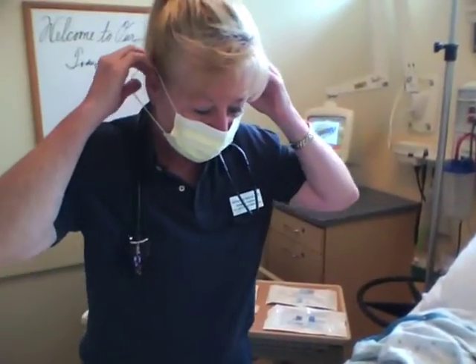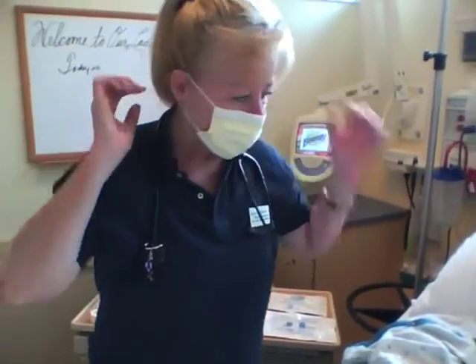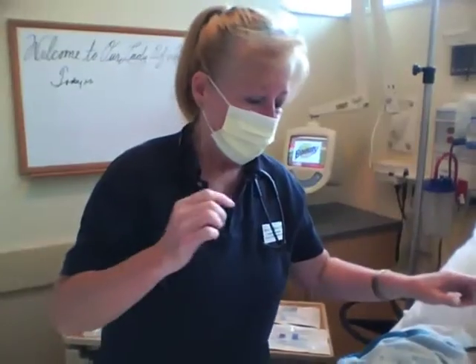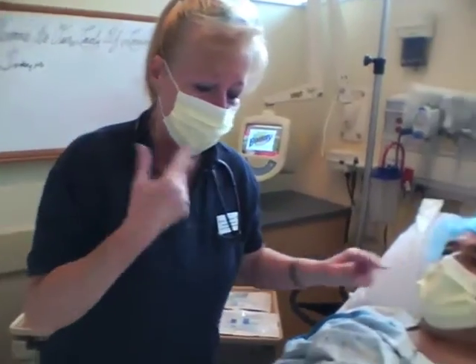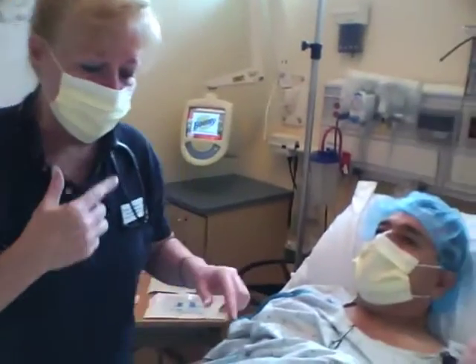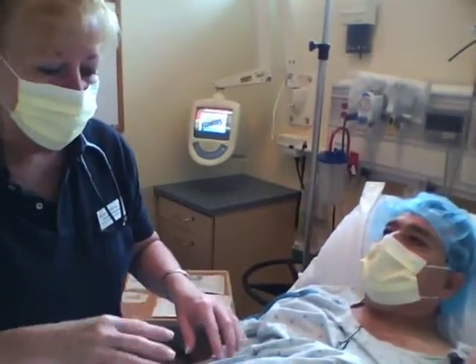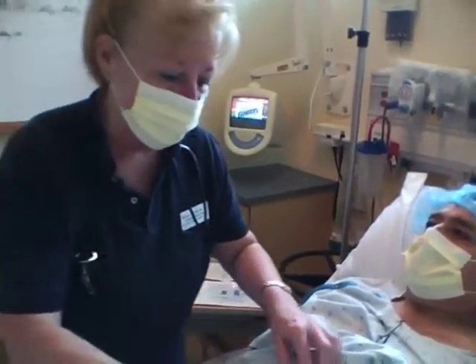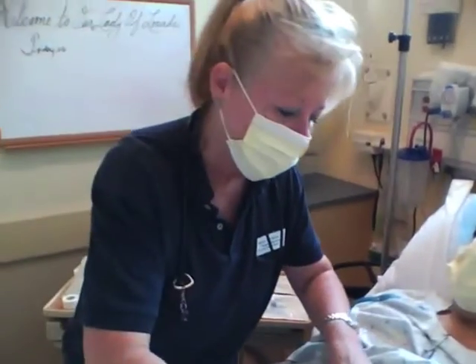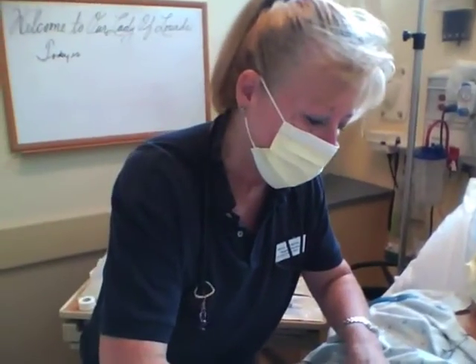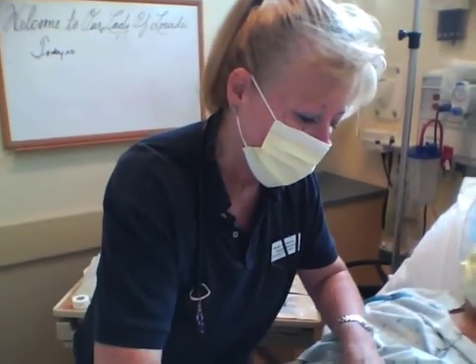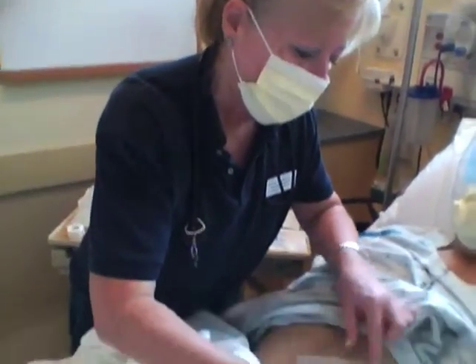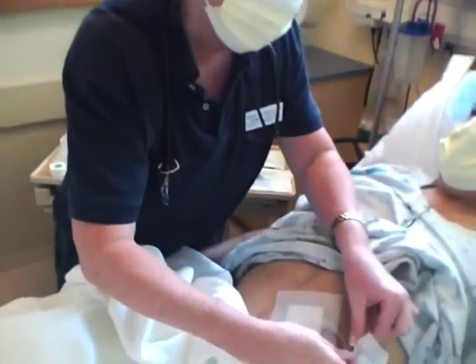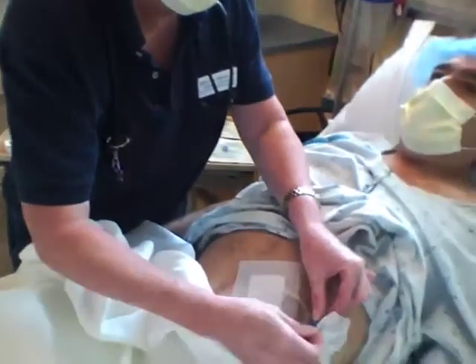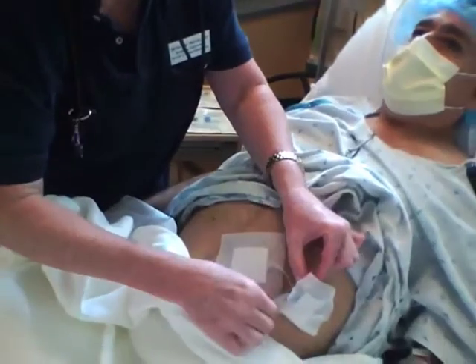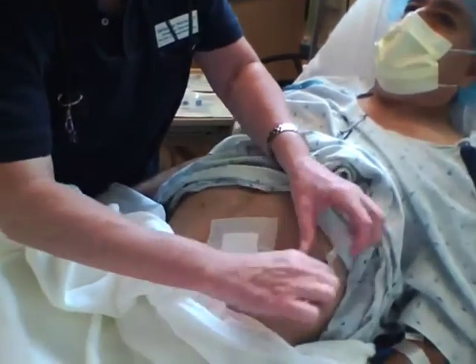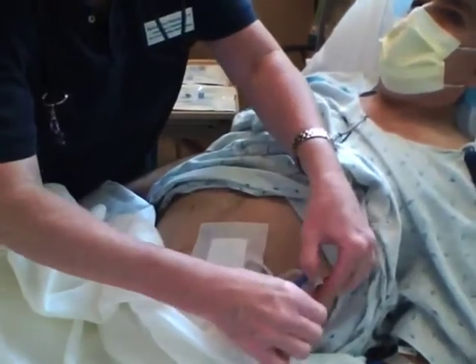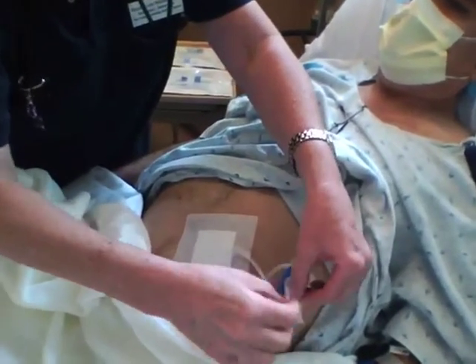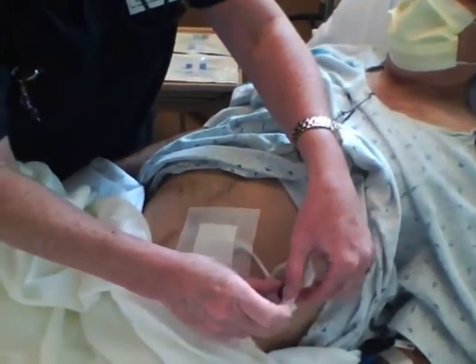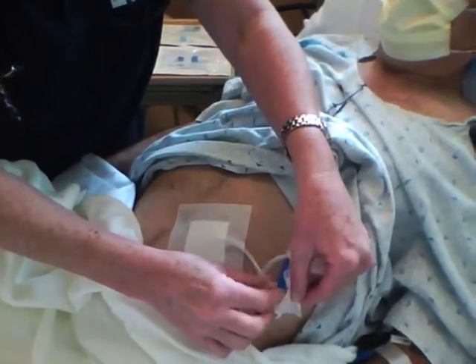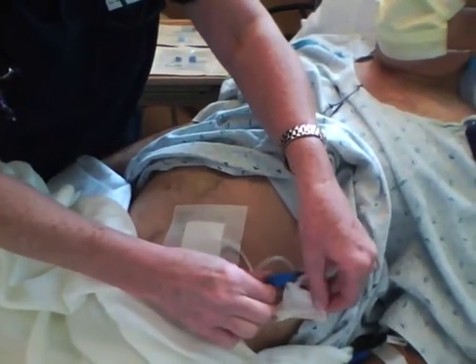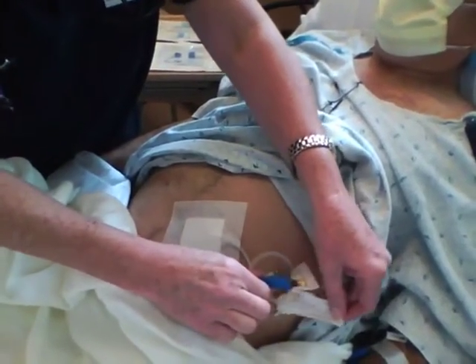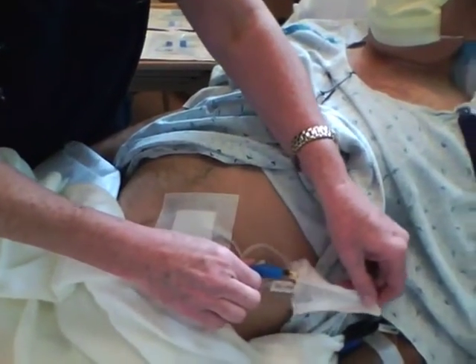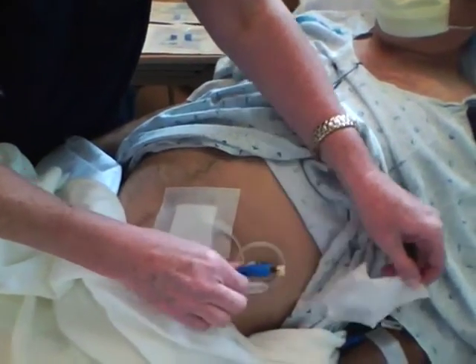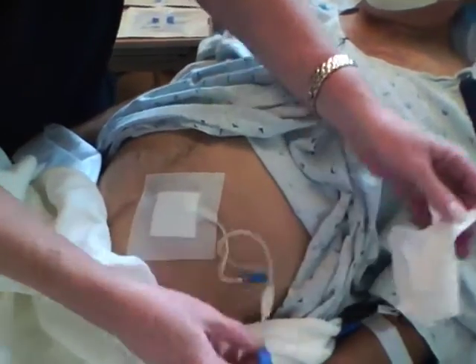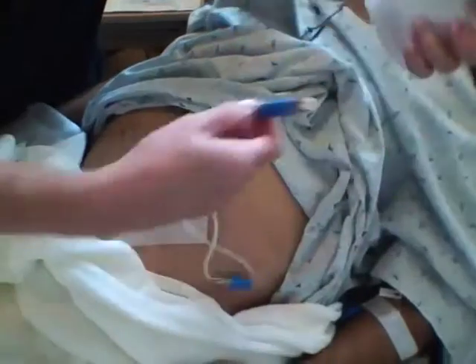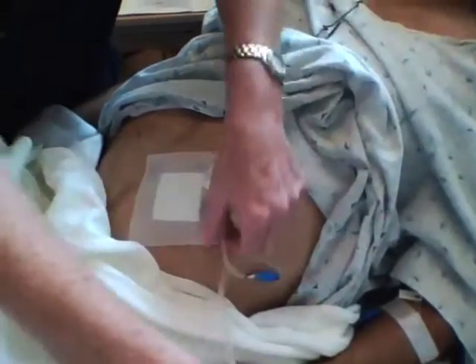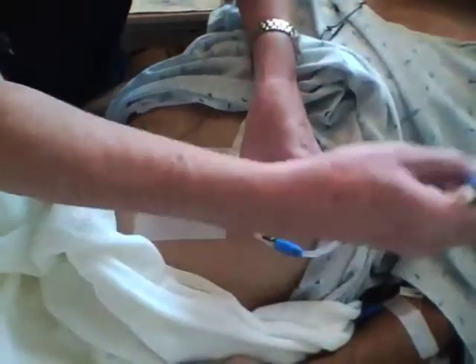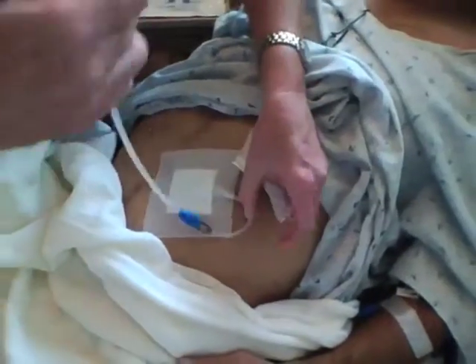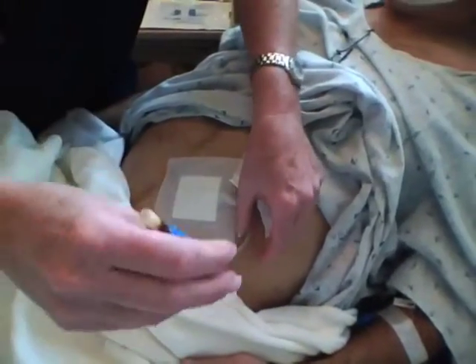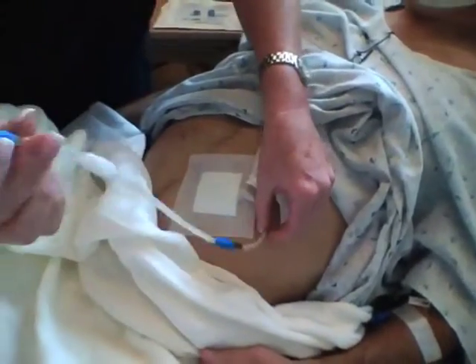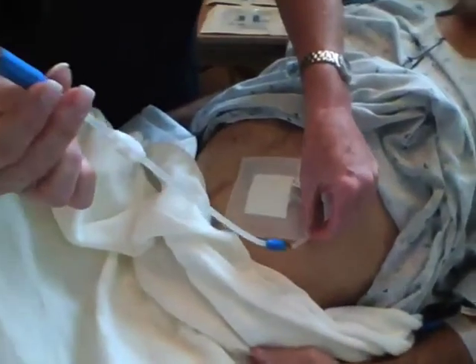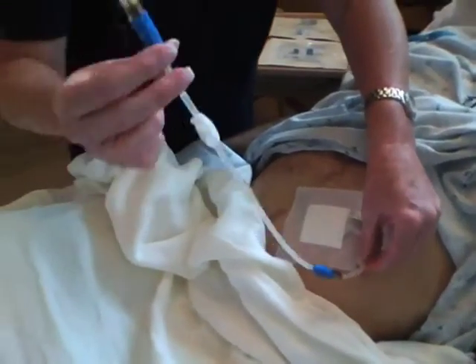Your patient, as well as the nurse, has to have a mask on. And now all I'm doing — this is a clean area, this is not a sterile area — and I'm just exposing the adapter.